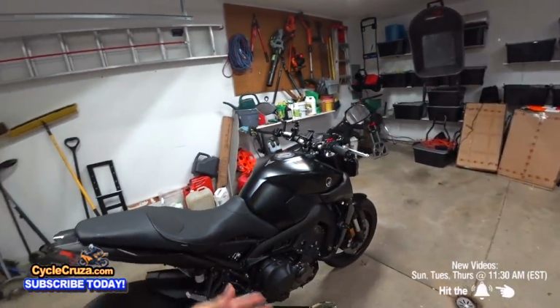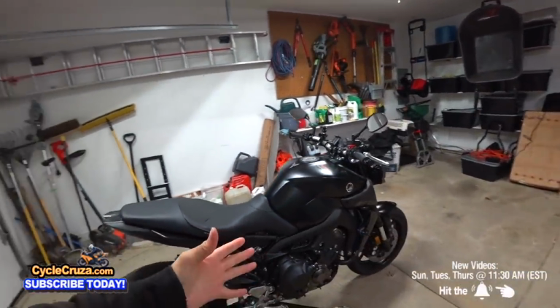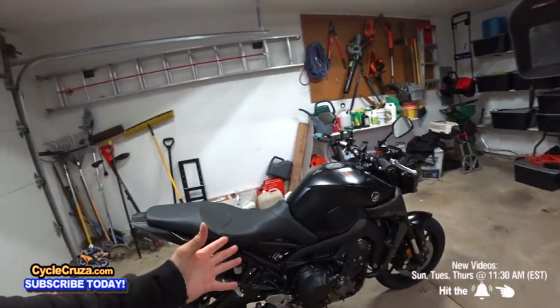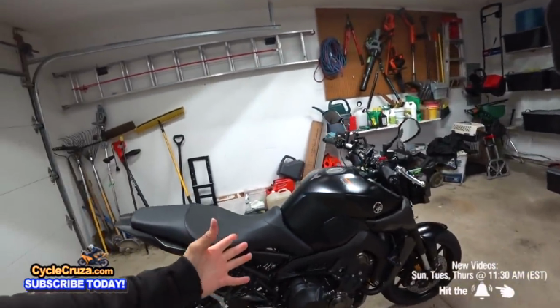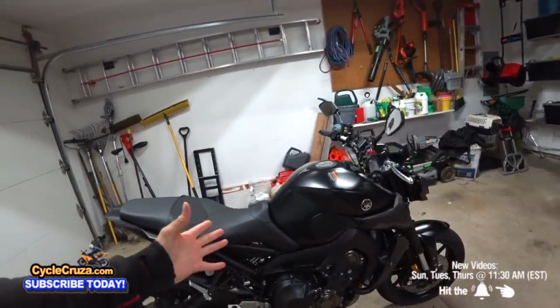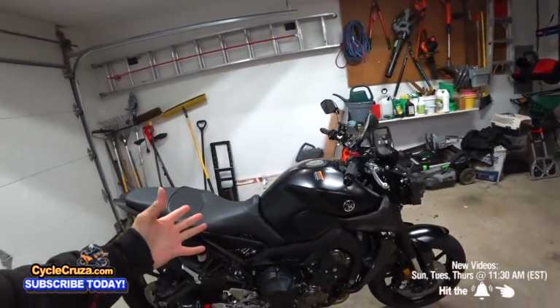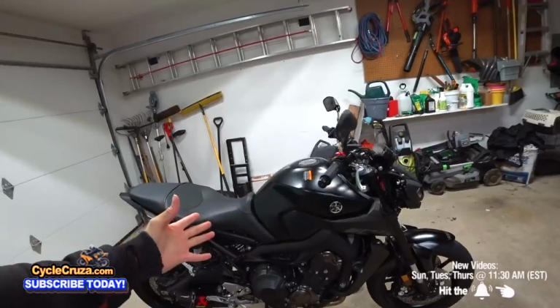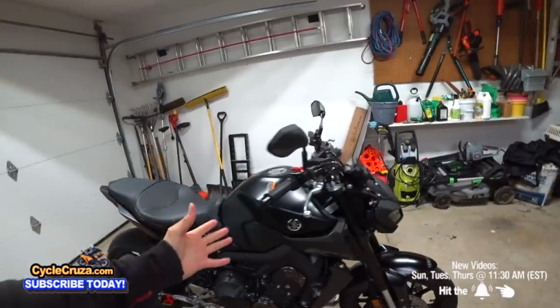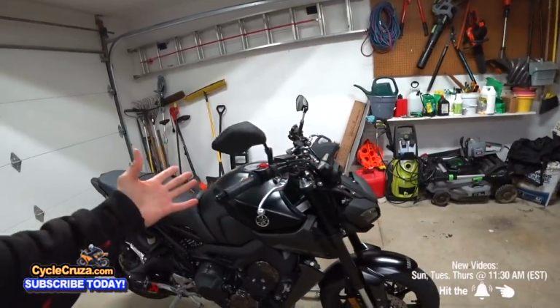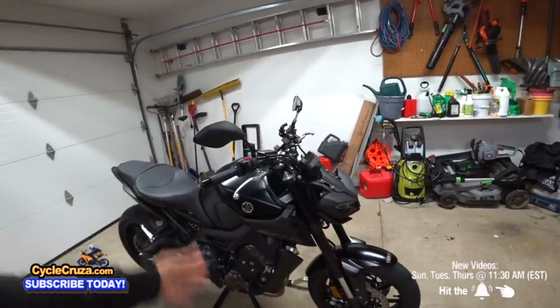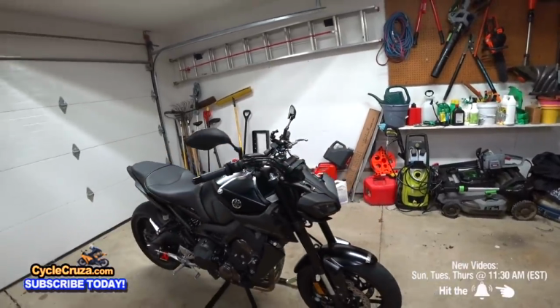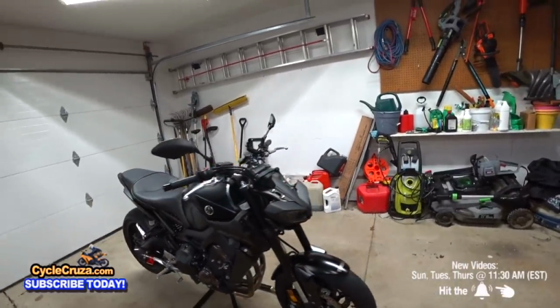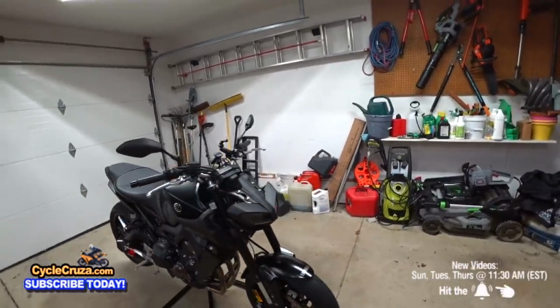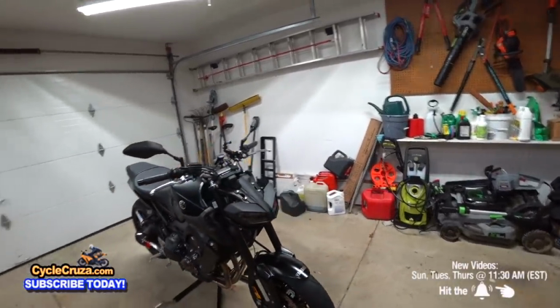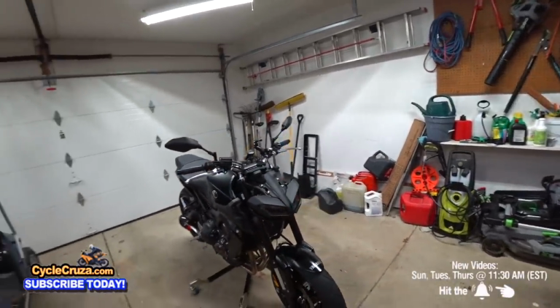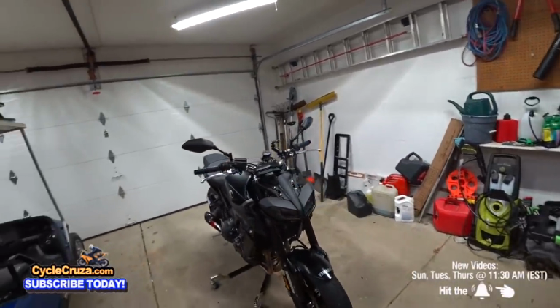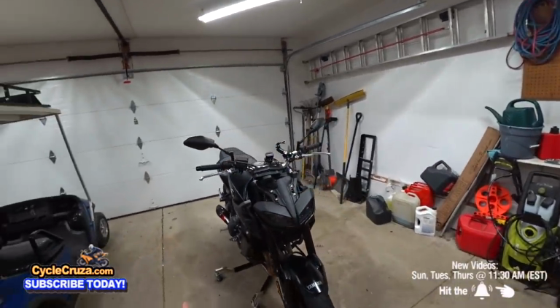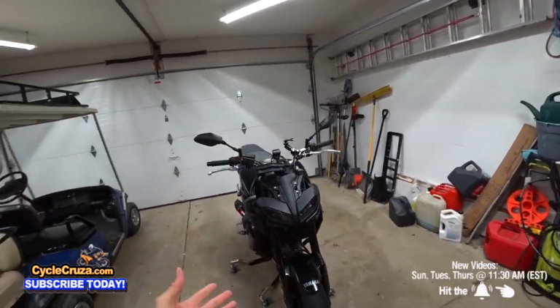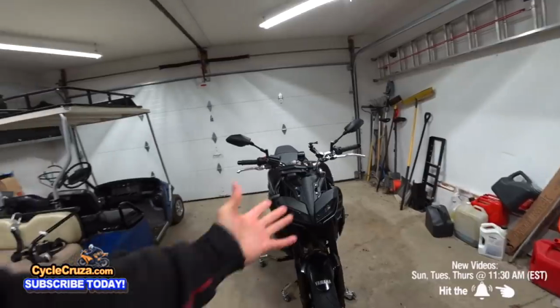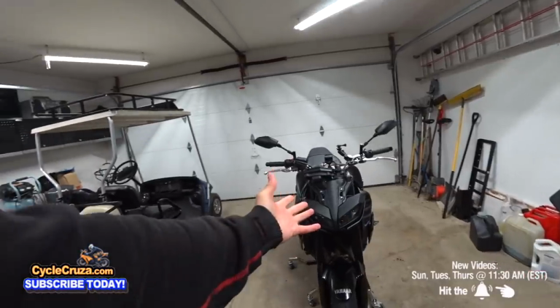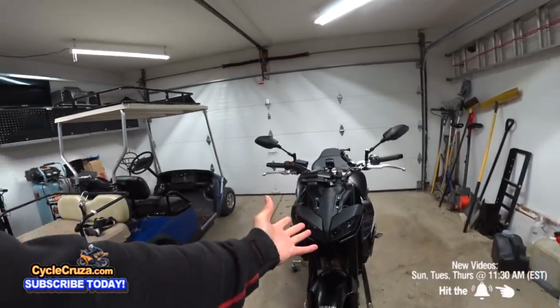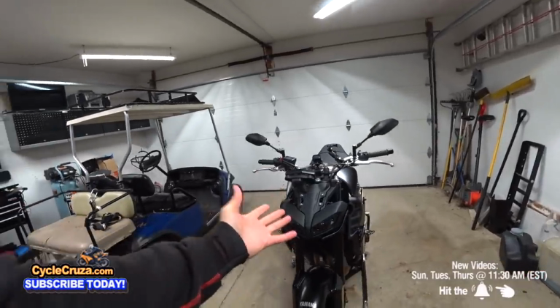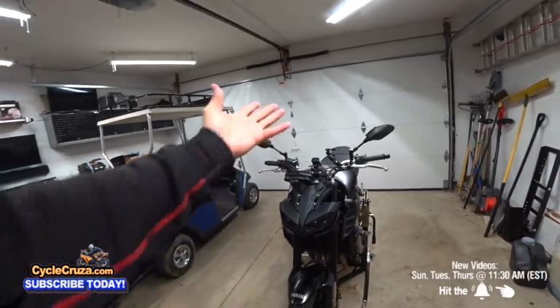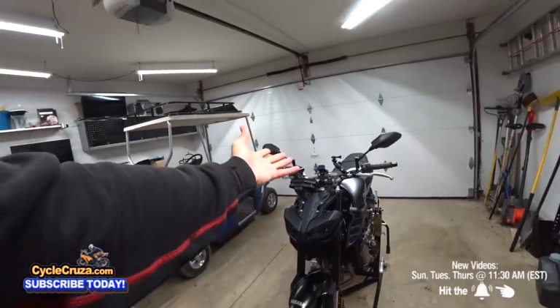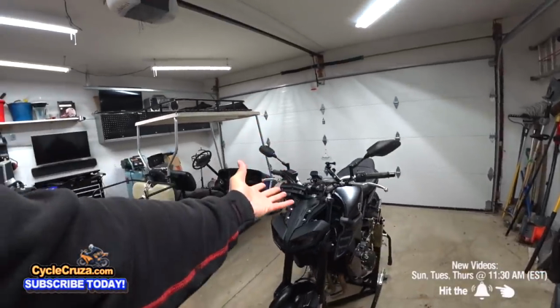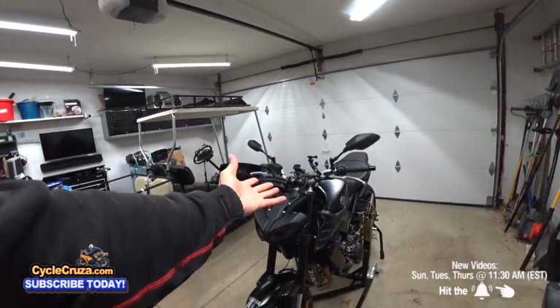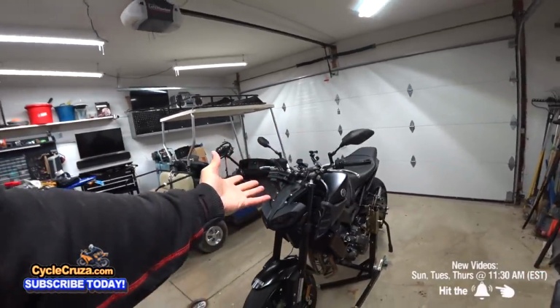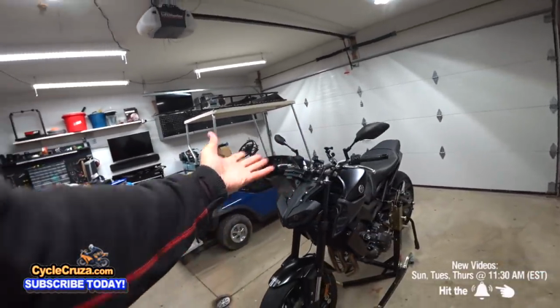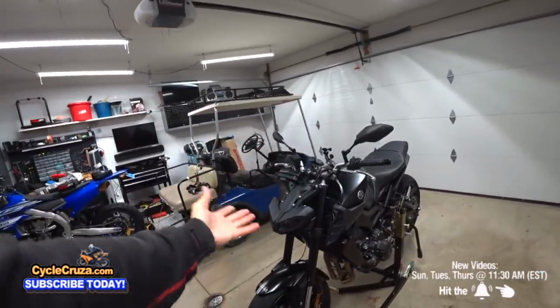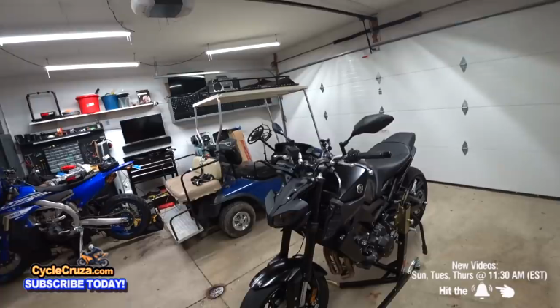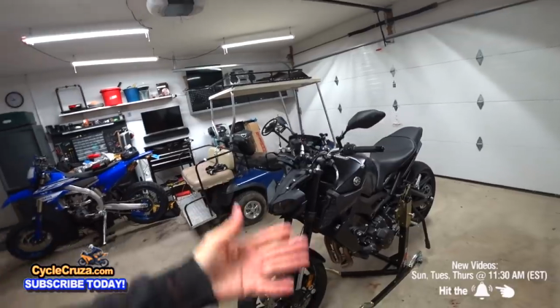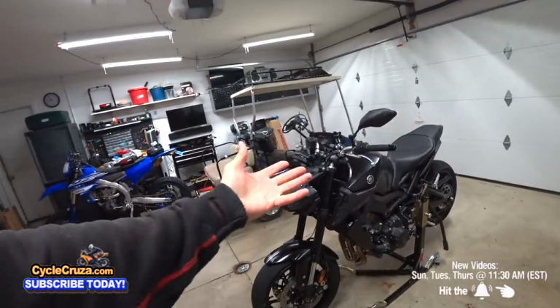If Honda comes out with something really sick for 2021, I may get that. But I can't have this bike knowing there's a better MT-09 coming out. I just can't do it. I got to have the best.